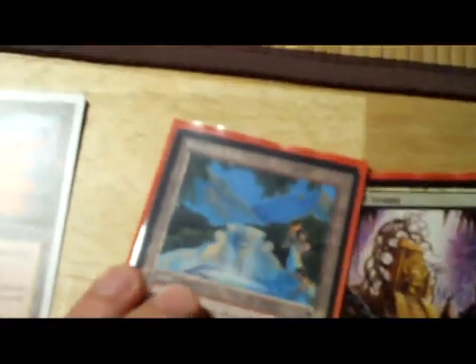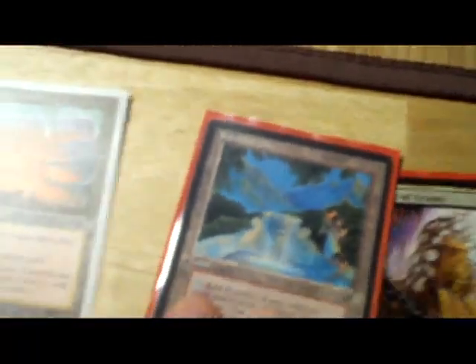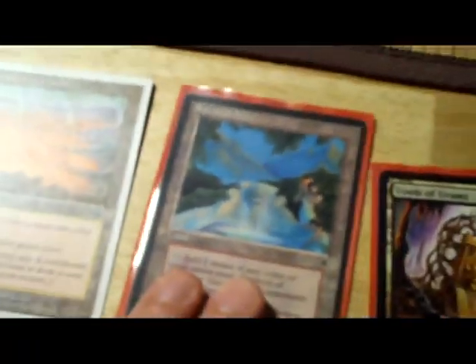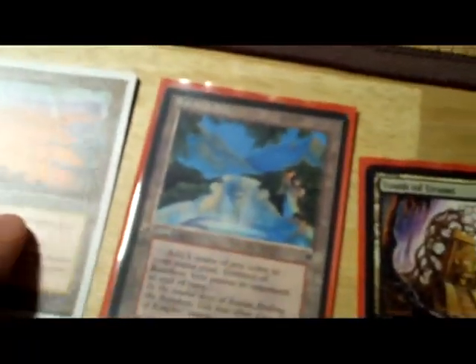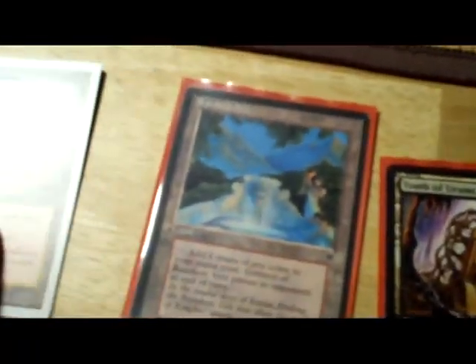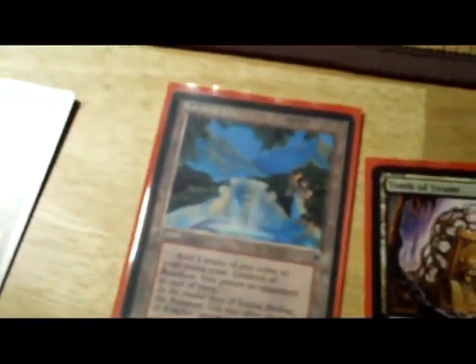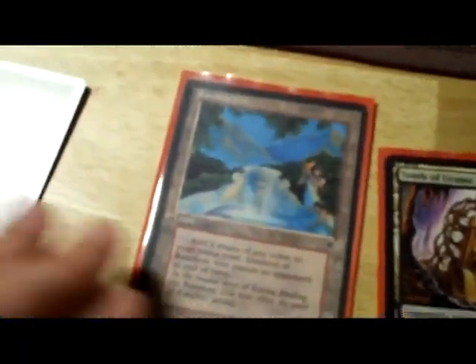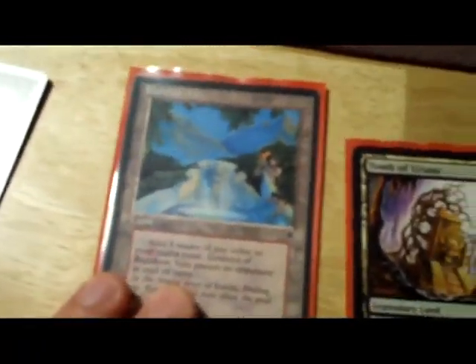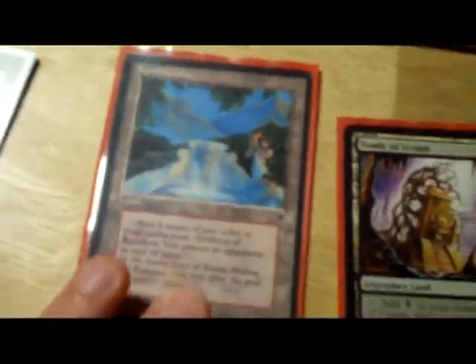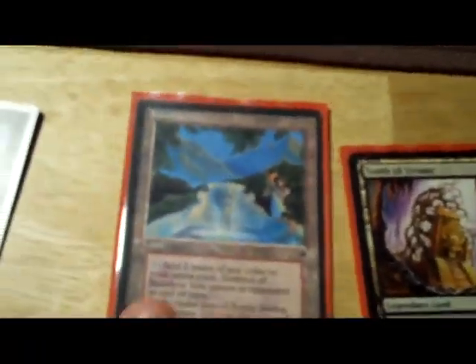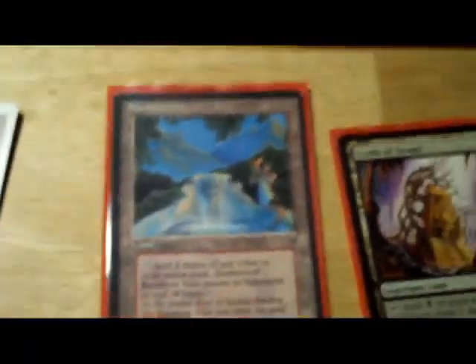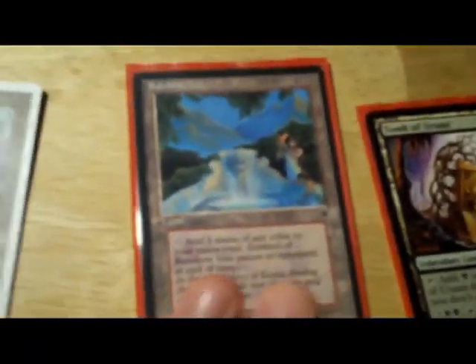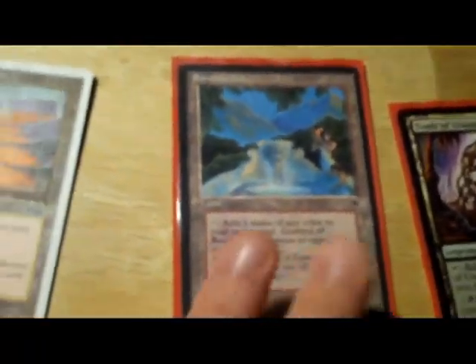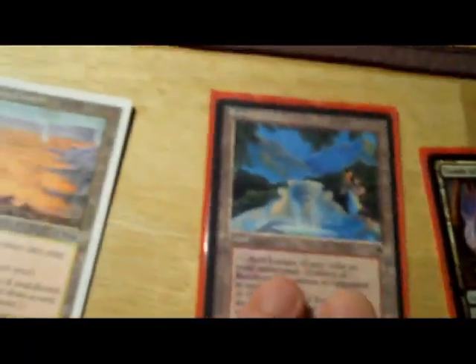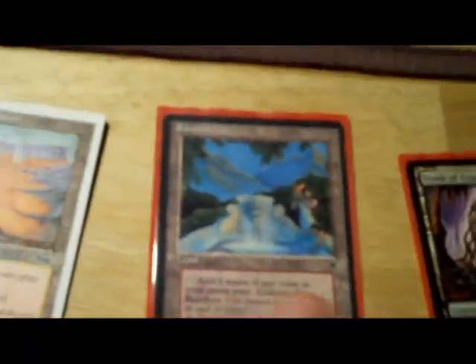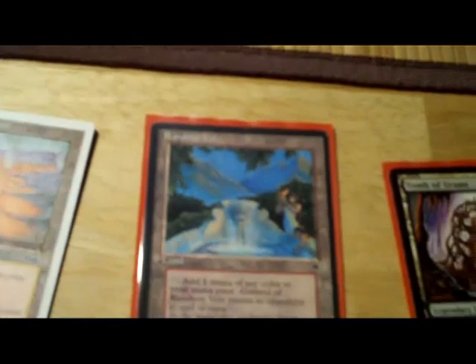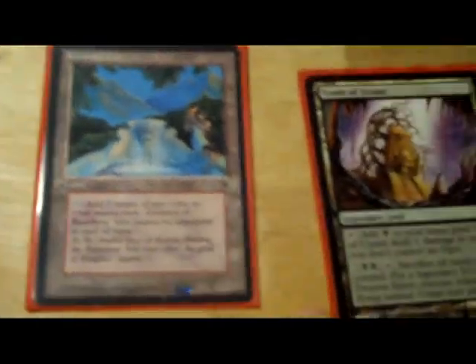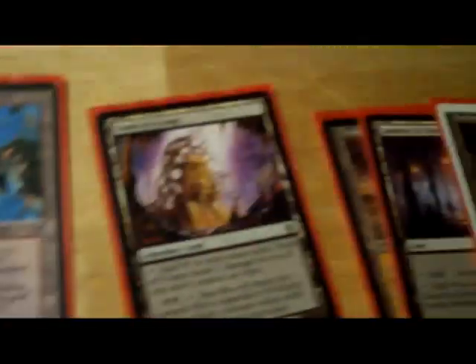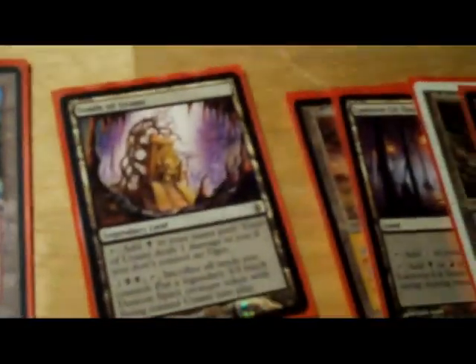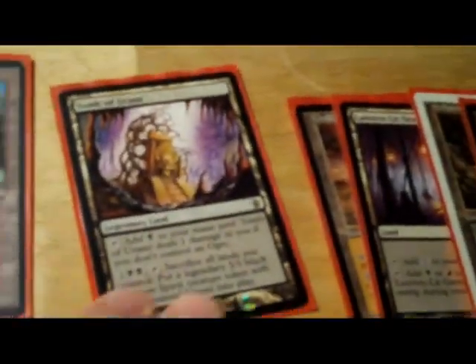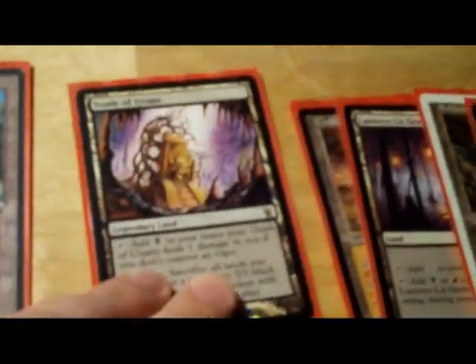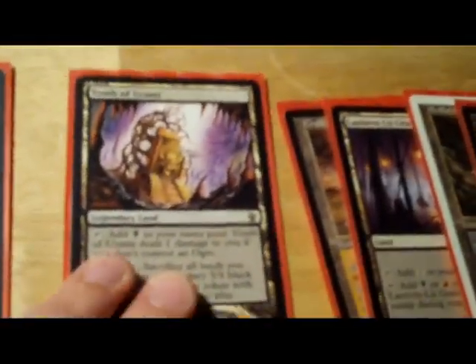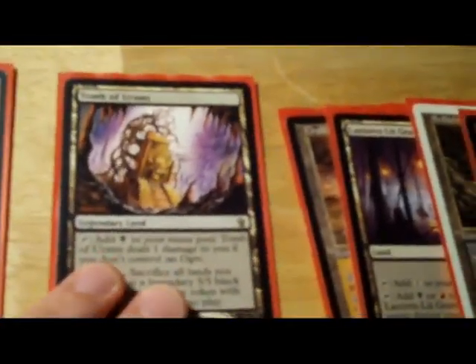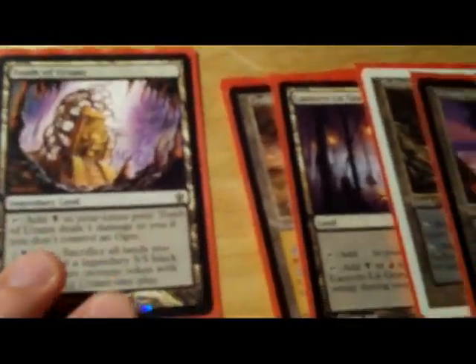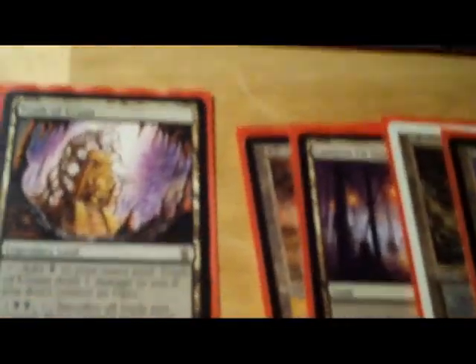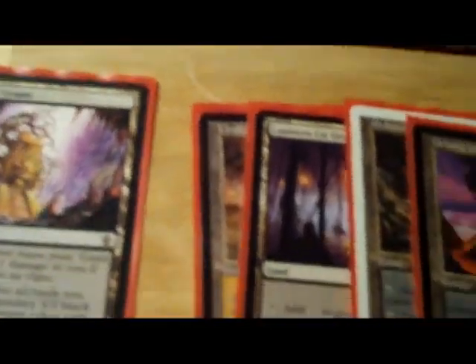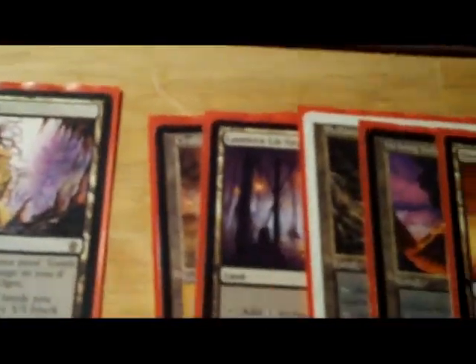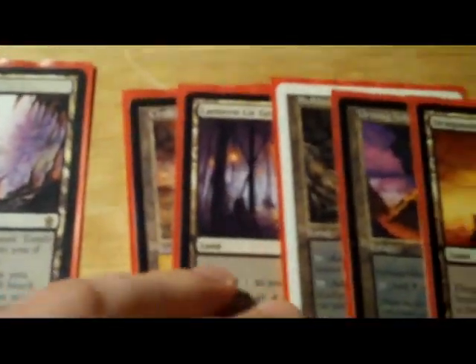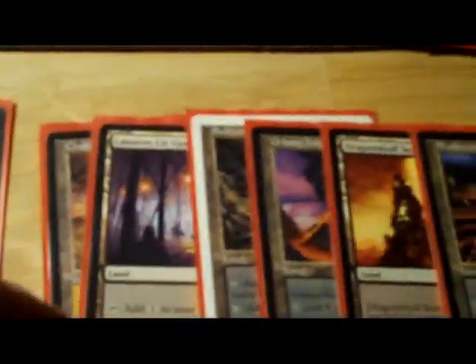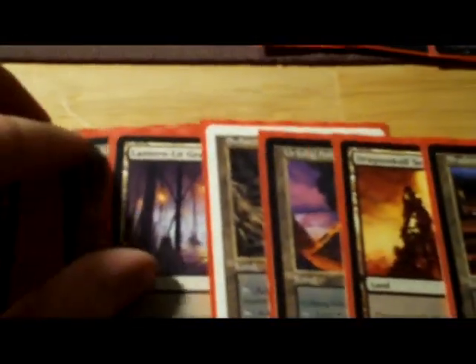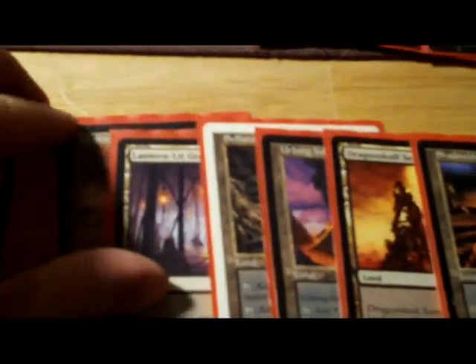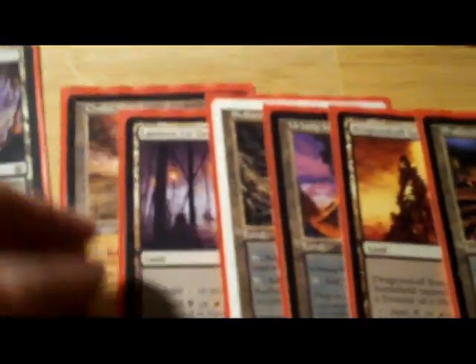Rainbow Vale, since for some odd reason I only own three City of Brass and they're all in one deck, we use Rainbow Vale for EDH. Tomb of Urami because lands are good like that.